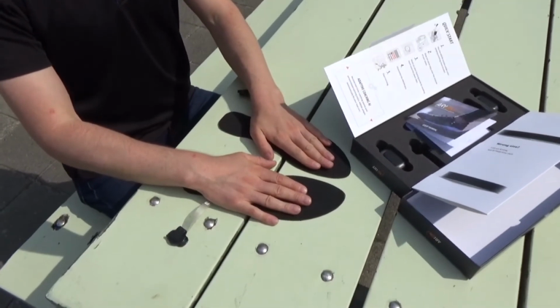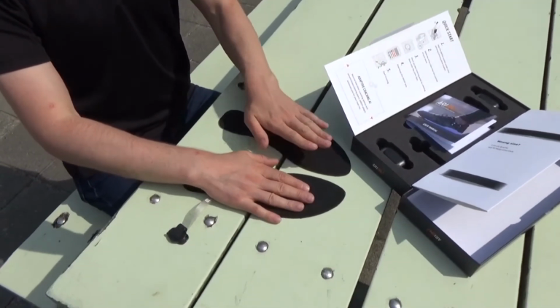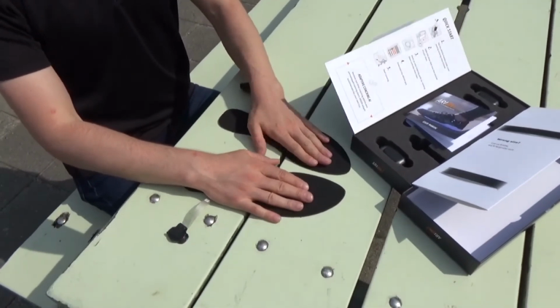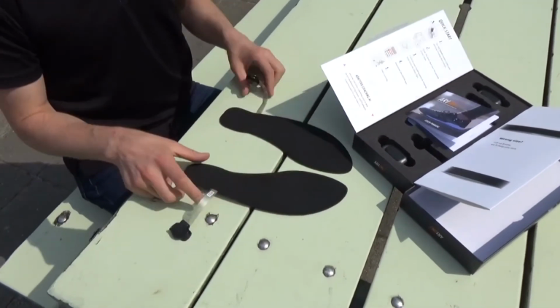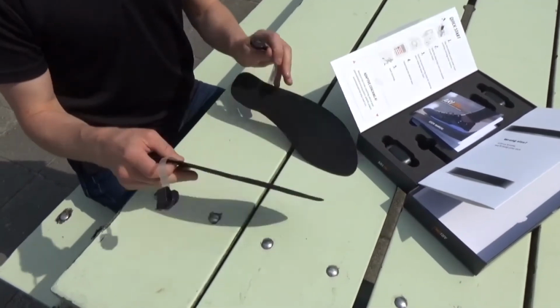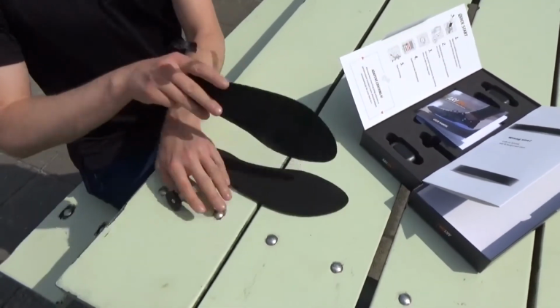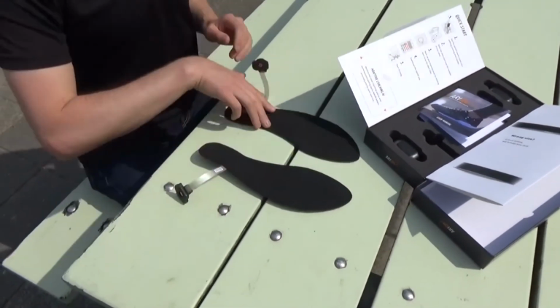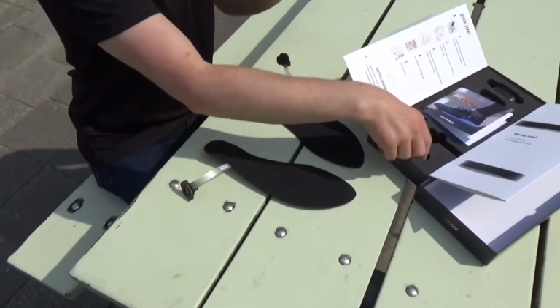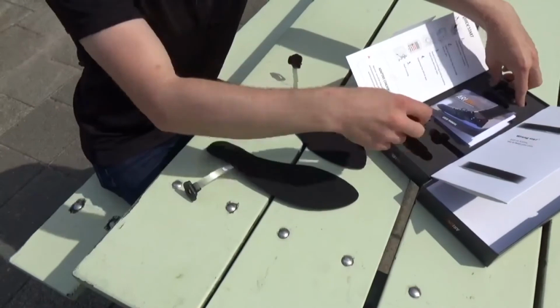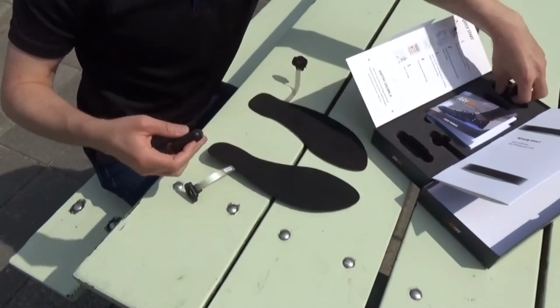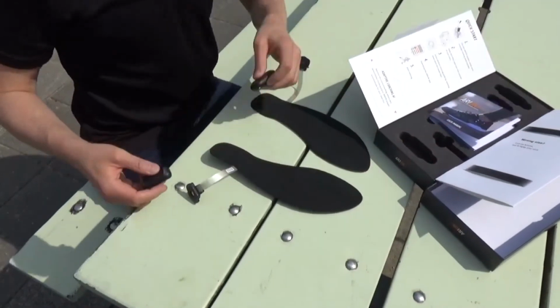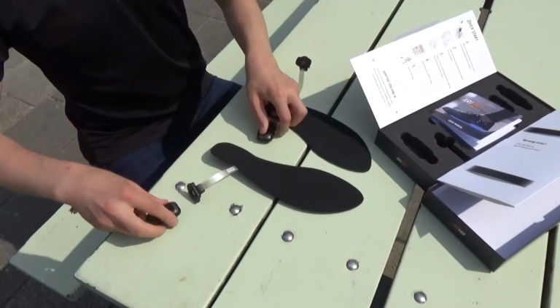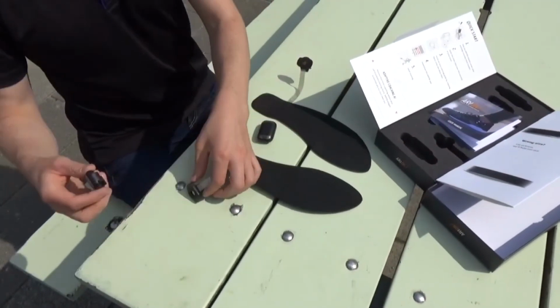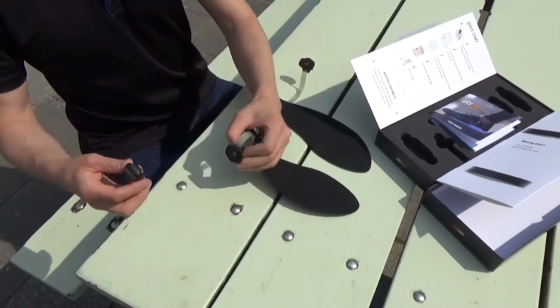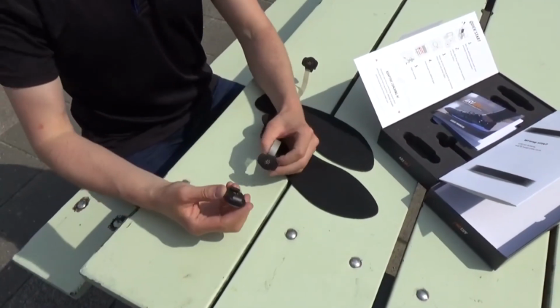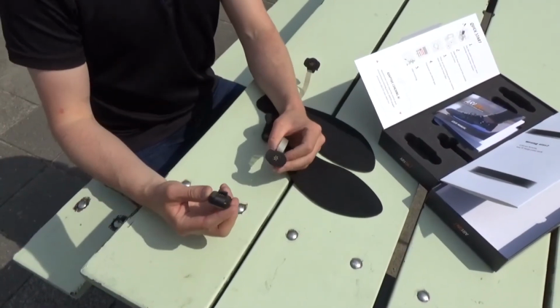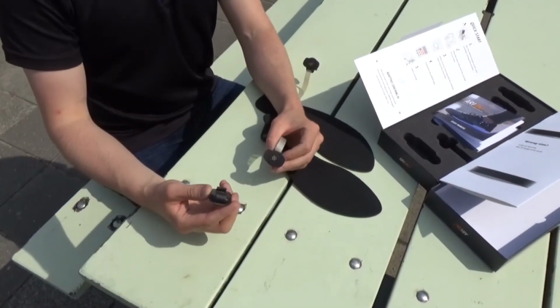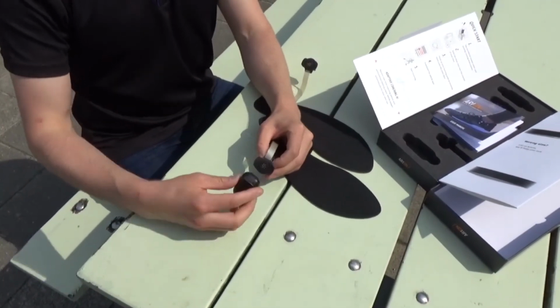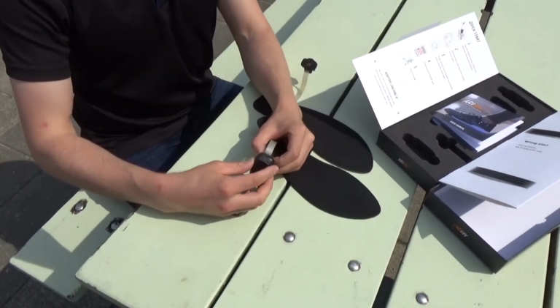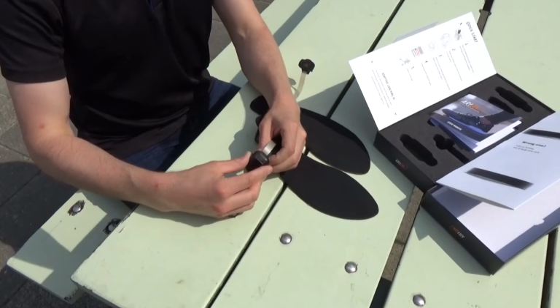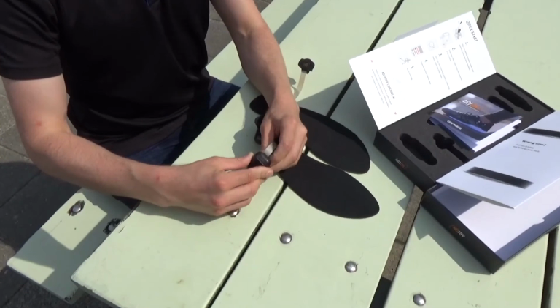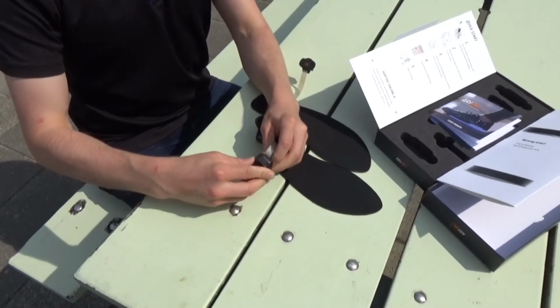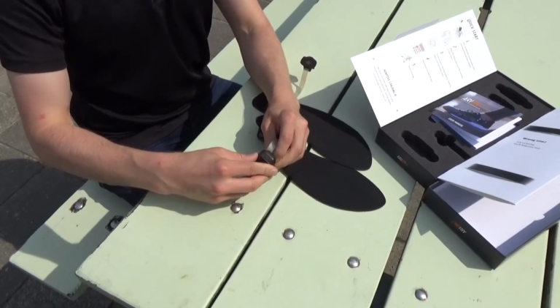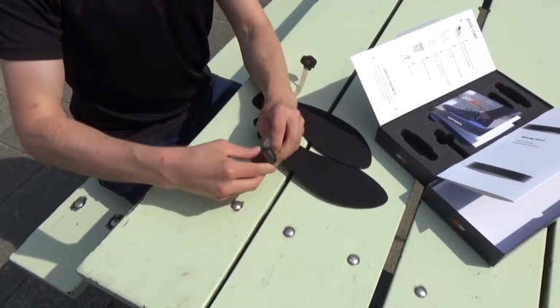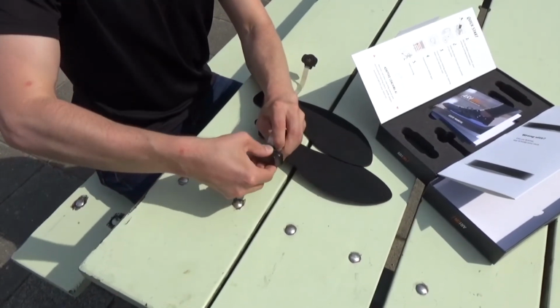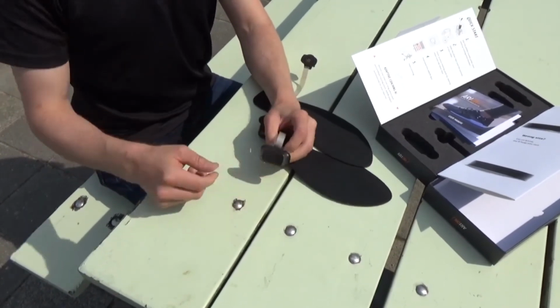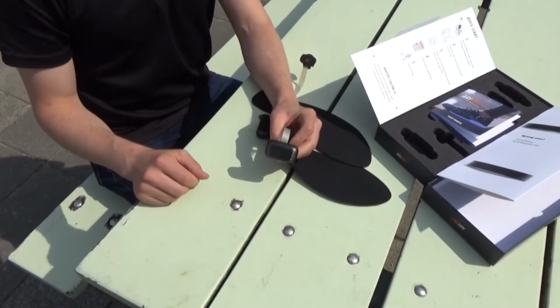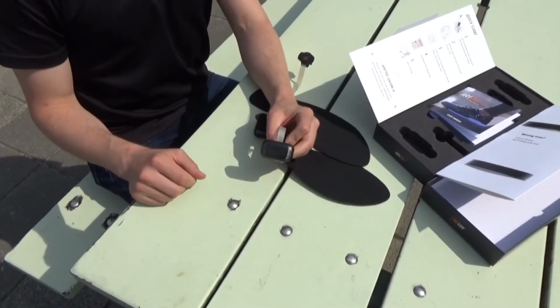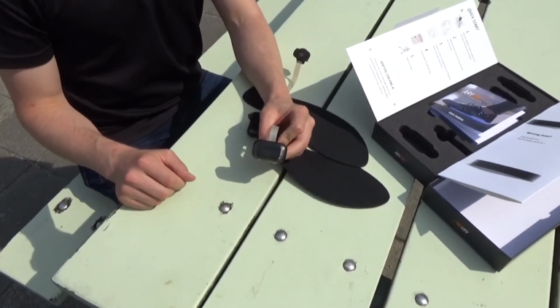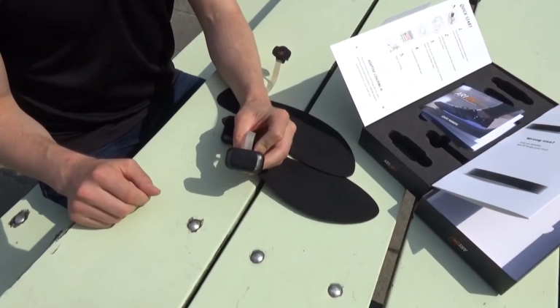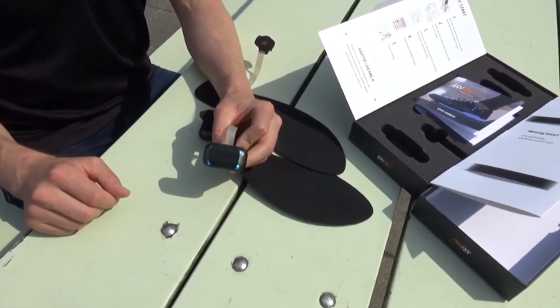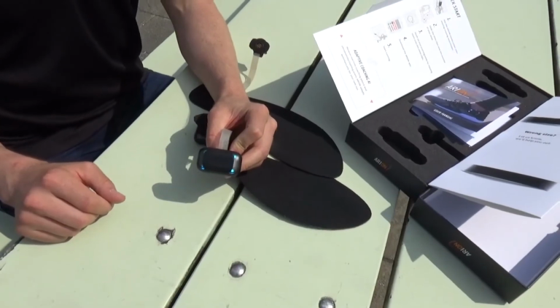There's a left one and a right one, and we take the pods out and we just have to connect them to the insole like this. You start vertically and you twist it like a bottle top to create a waterproof seal, and the Arion will power on.